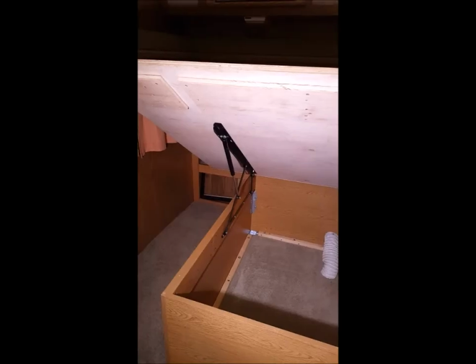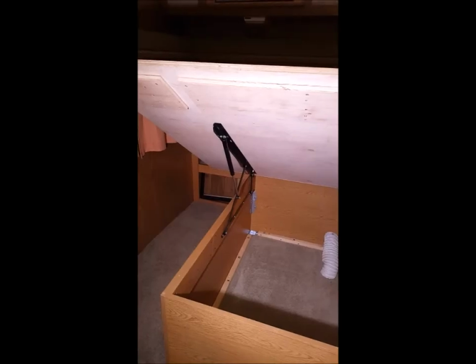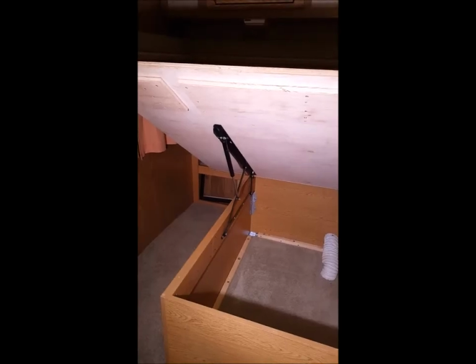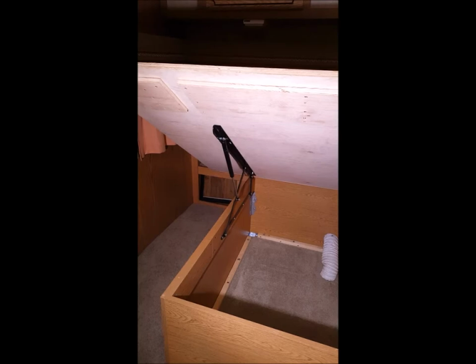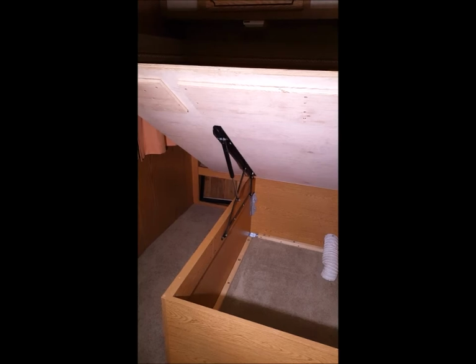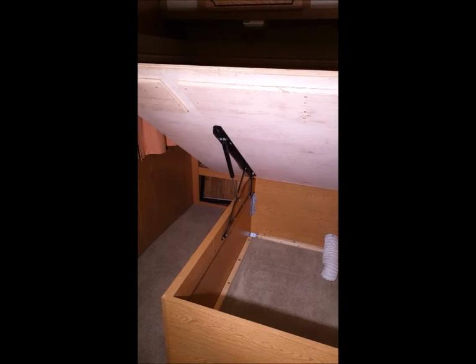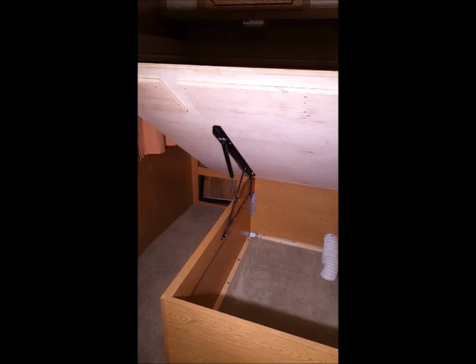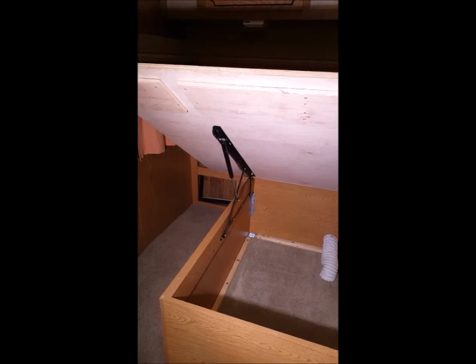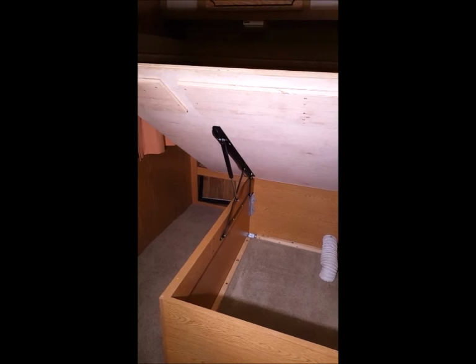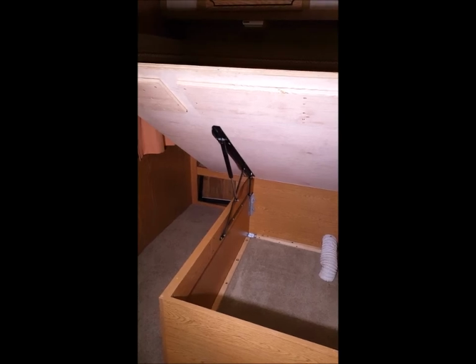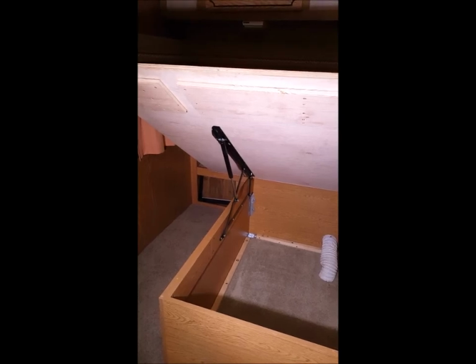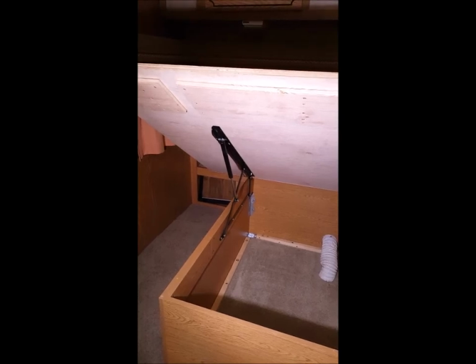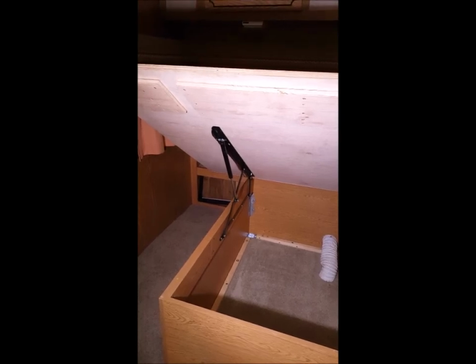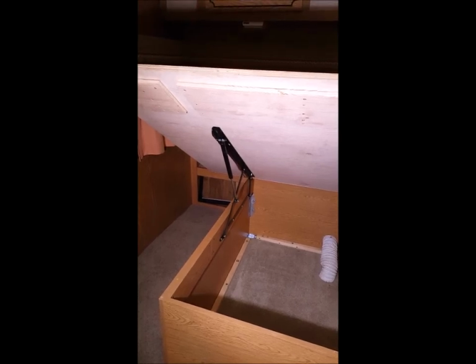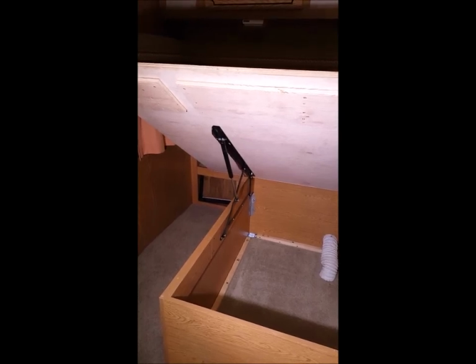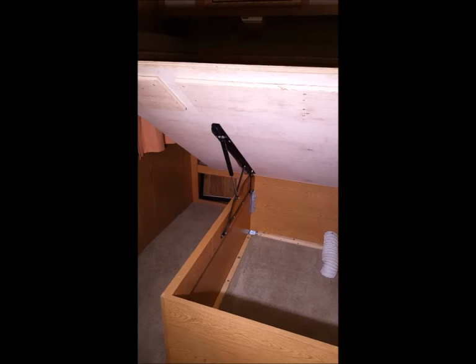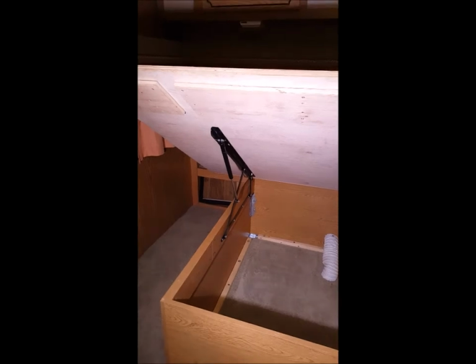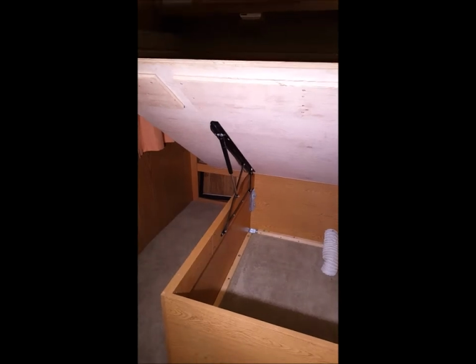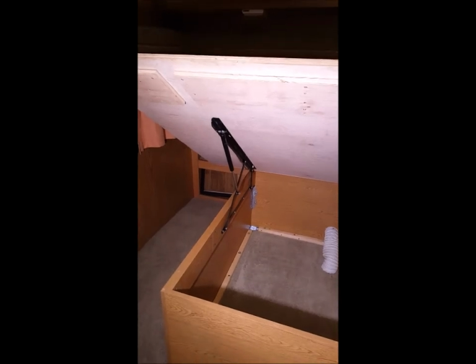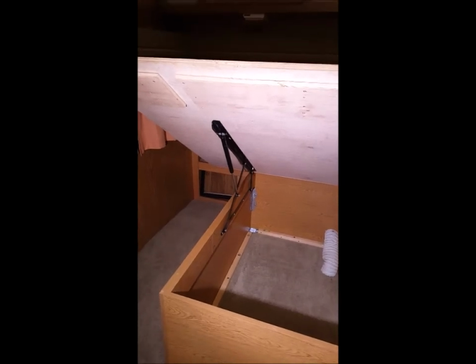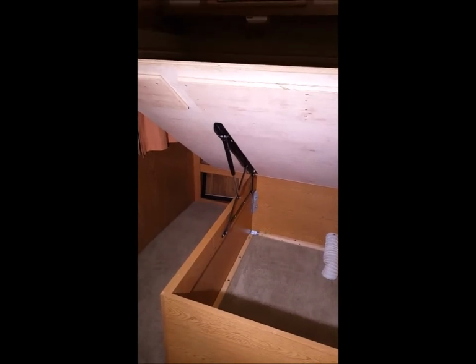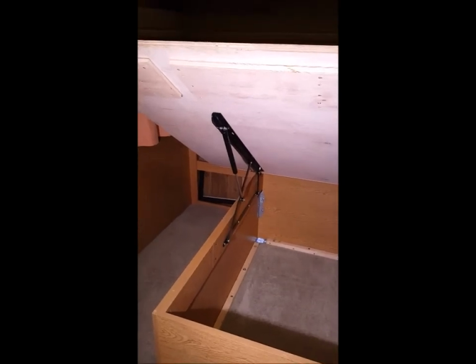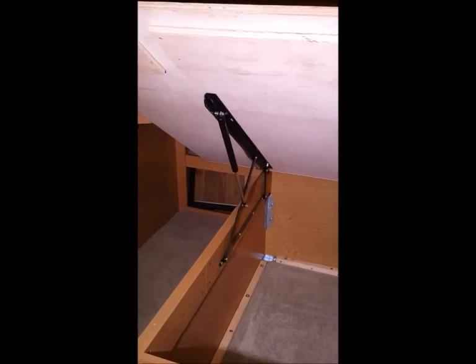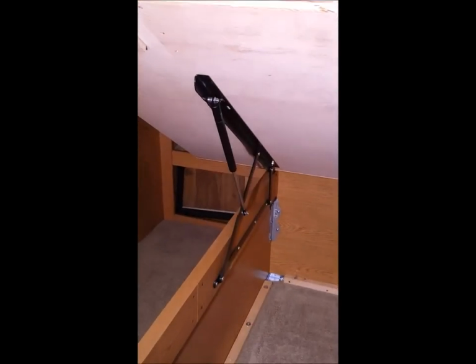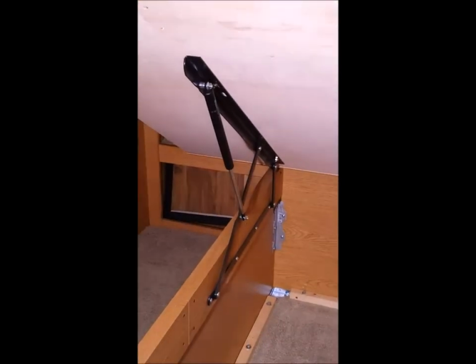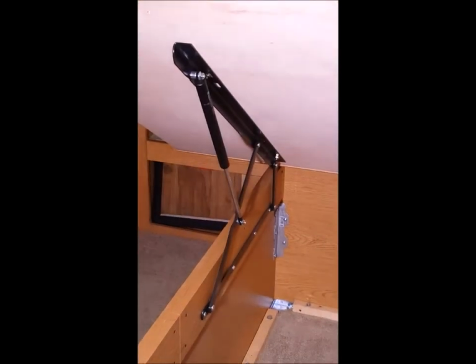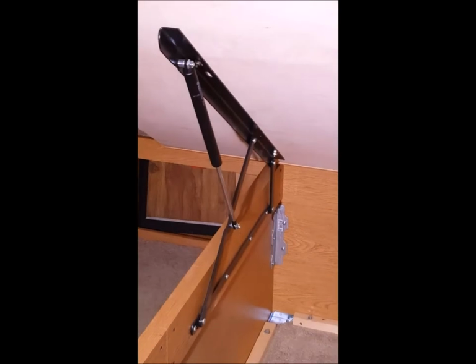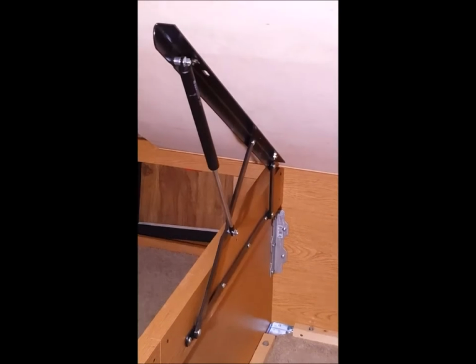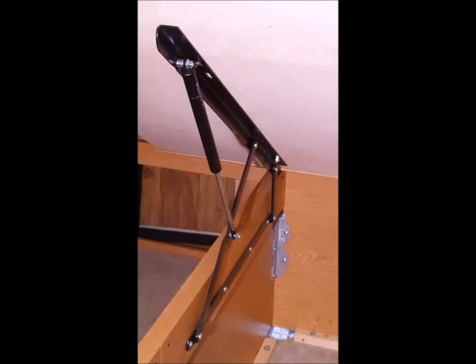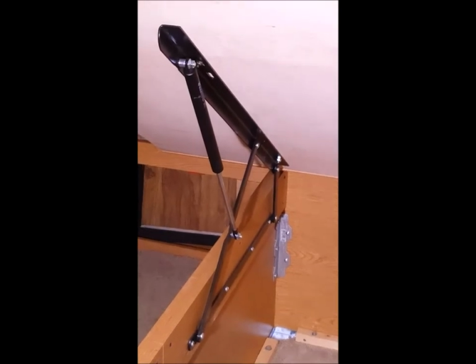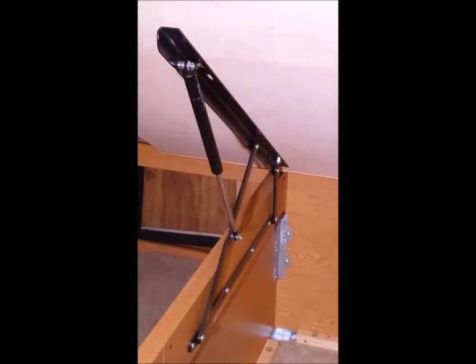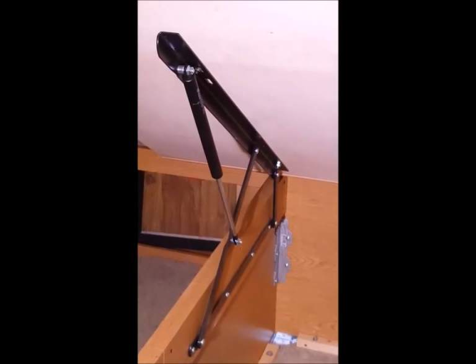Welcome back, and thanks for joining DNA with more tips, tricks, reviews, and how-tos. Today, we're reviewing the Rockler 165-pound platform bed lift mechanism, item number 54179 from rockler.com.